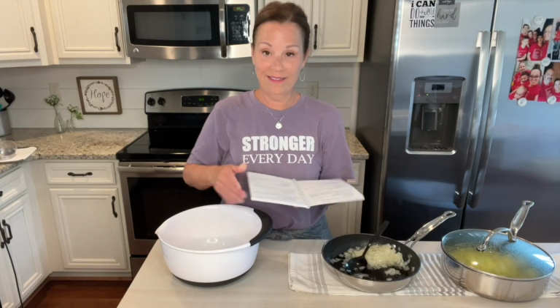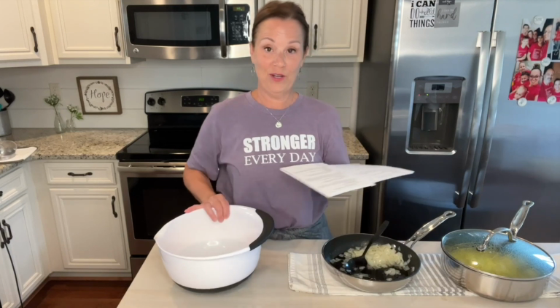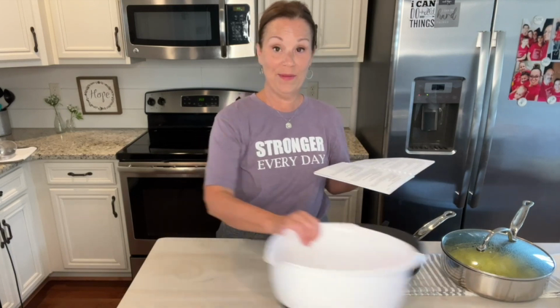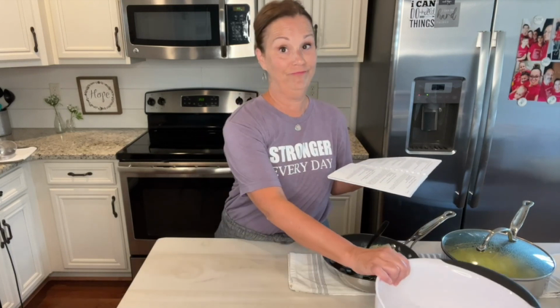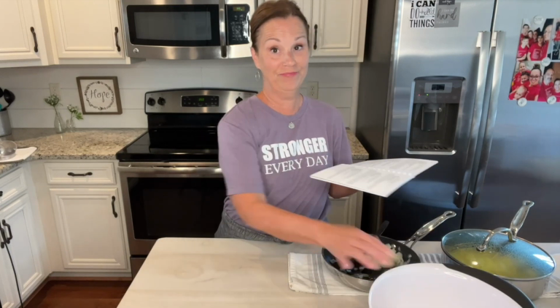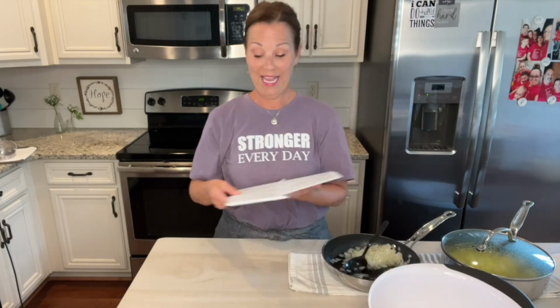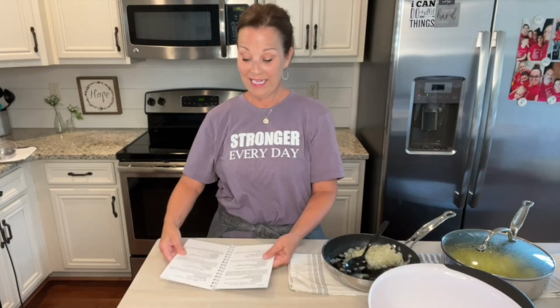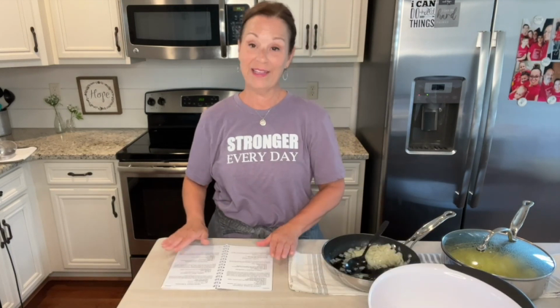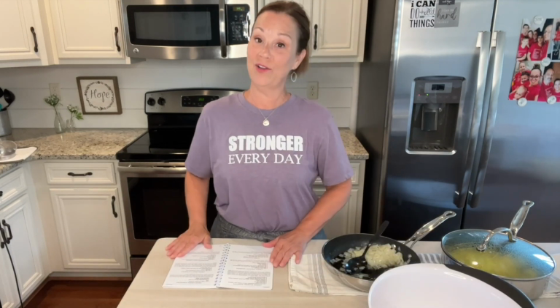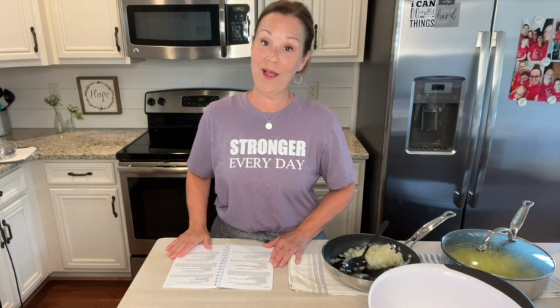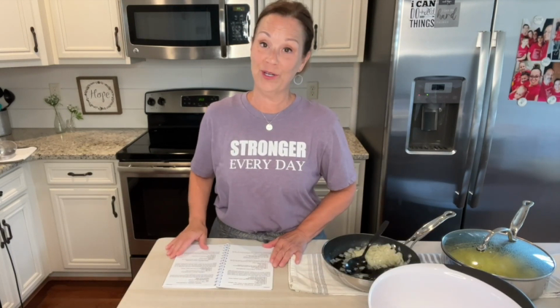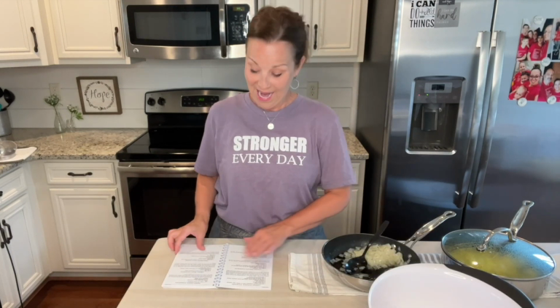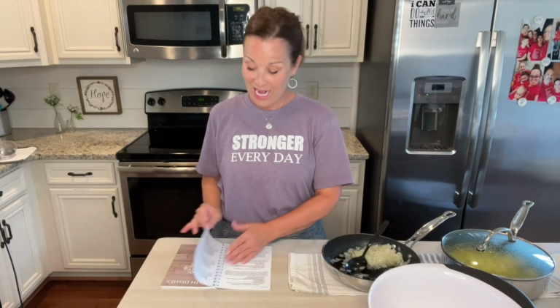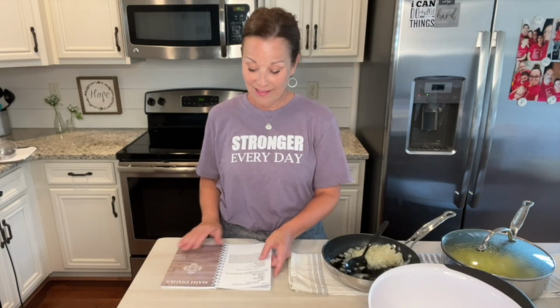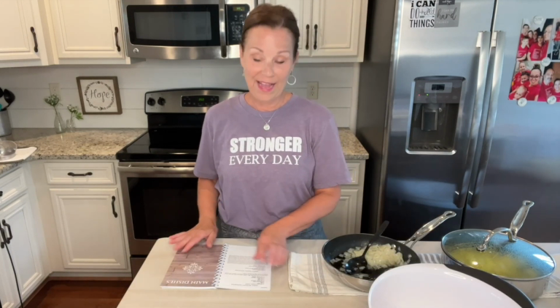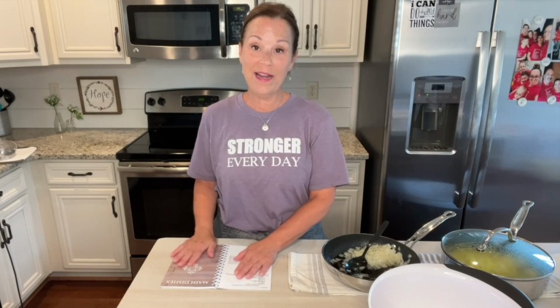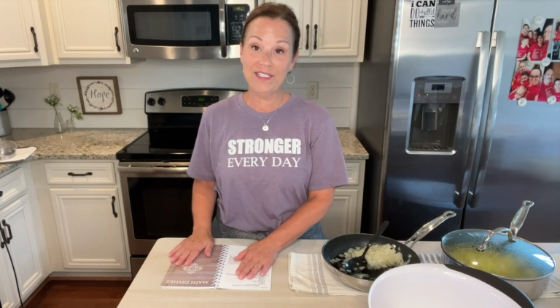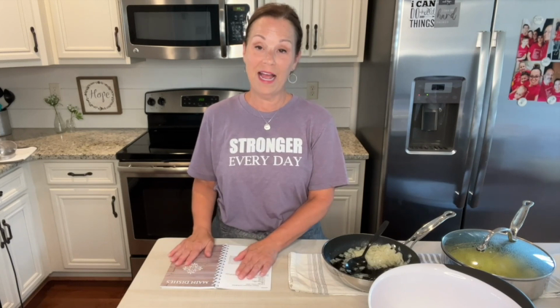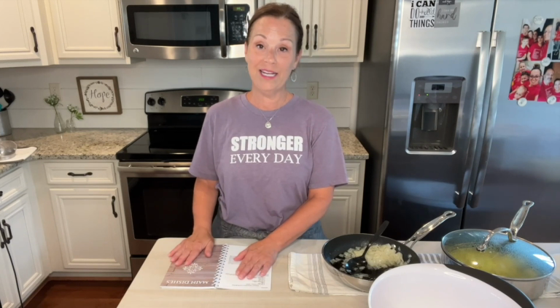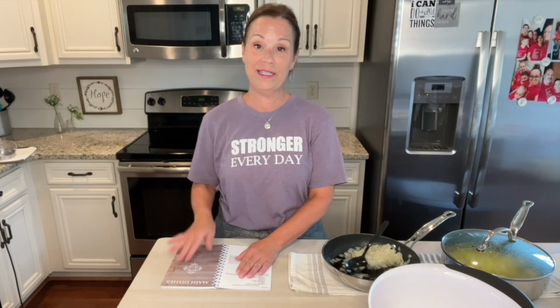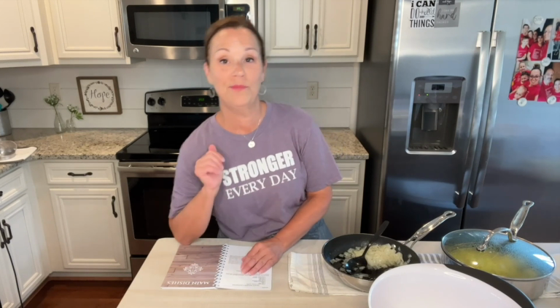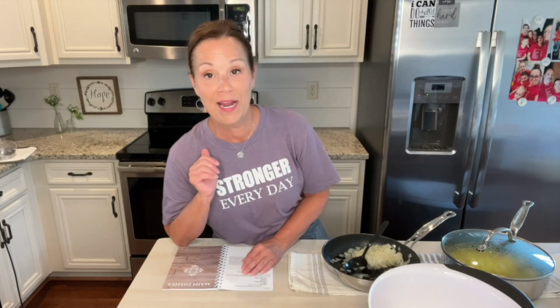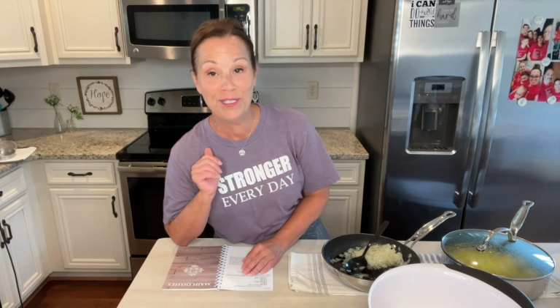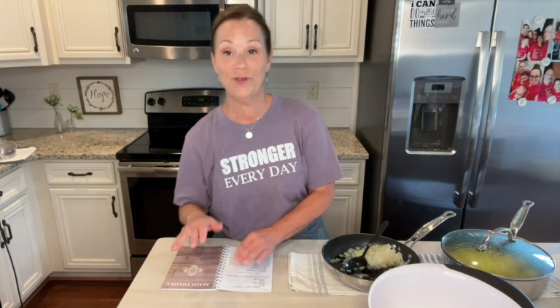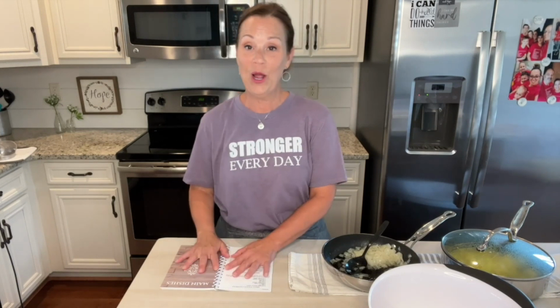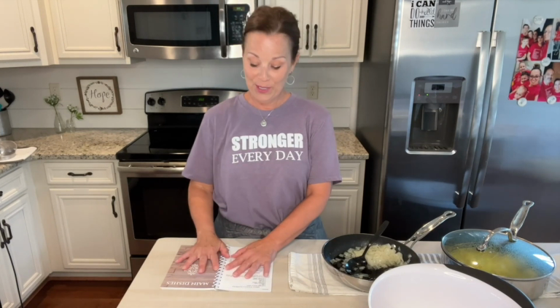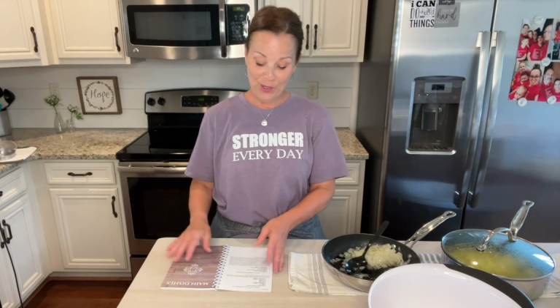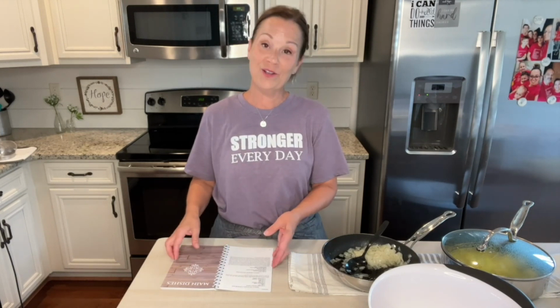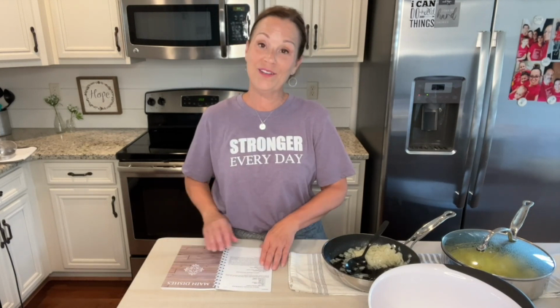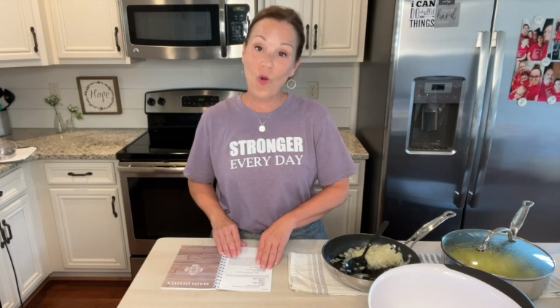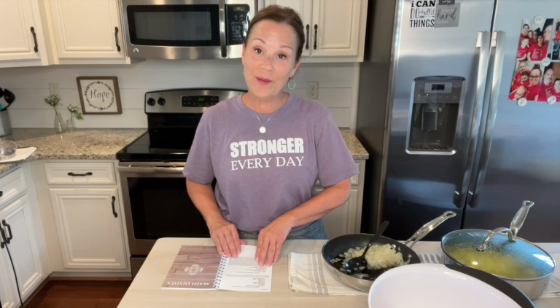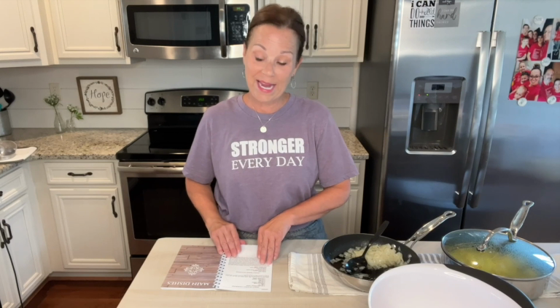Let me show you what I mean. It lays flat on your counter and I love that. You're not having to — I can't tell you how many times I've put my elbow down or put a book there trying to hold a page.